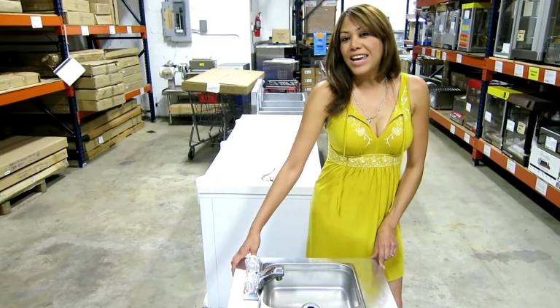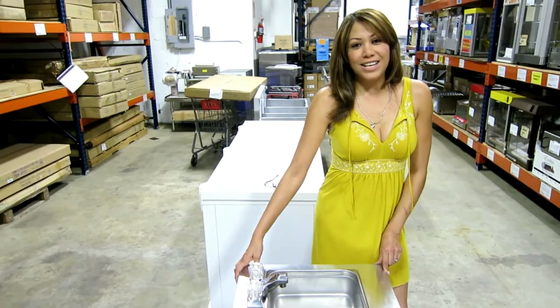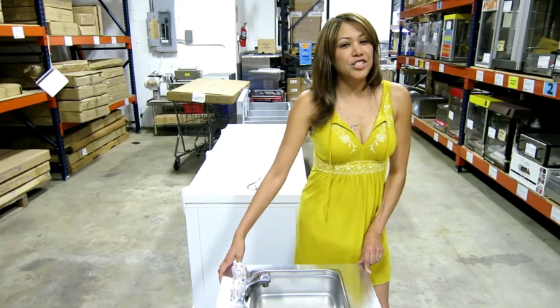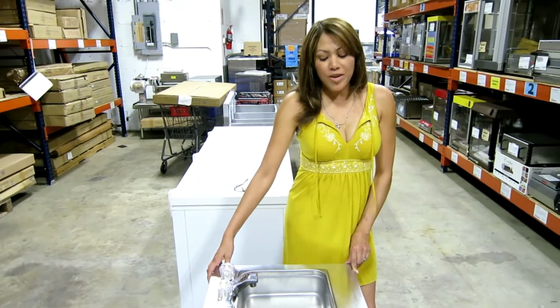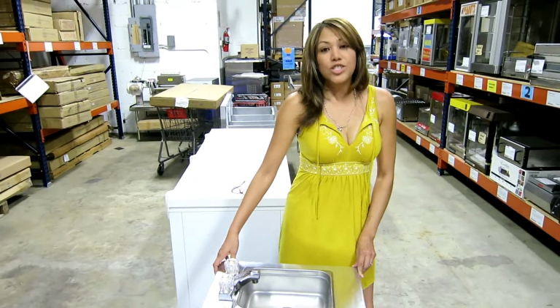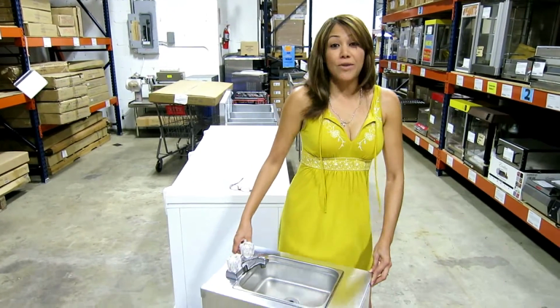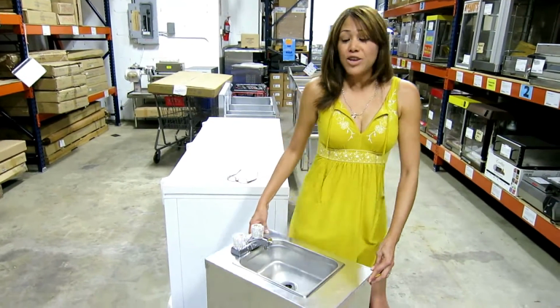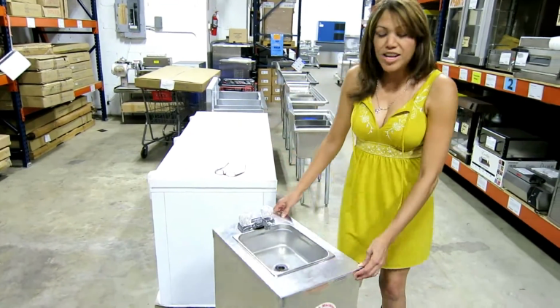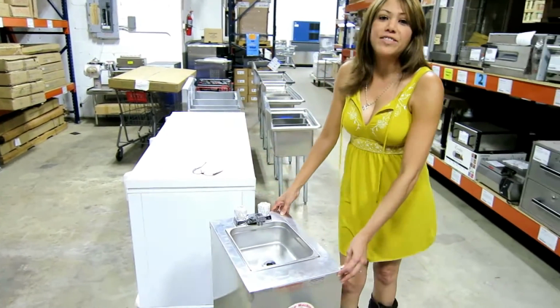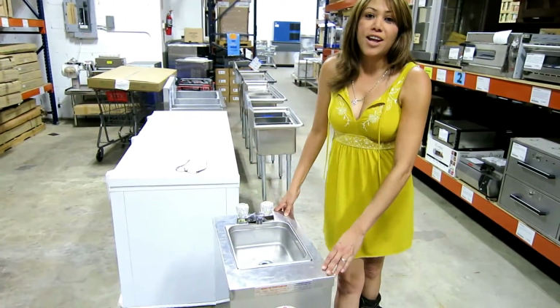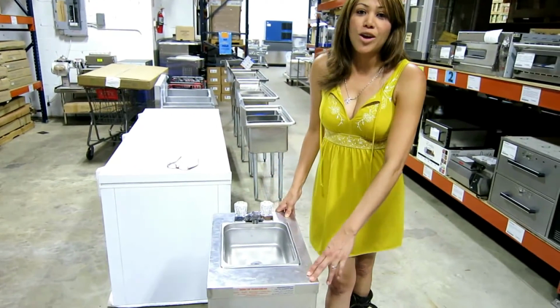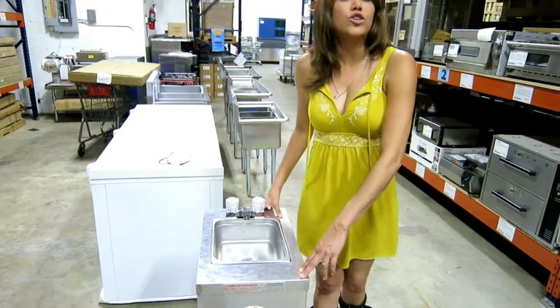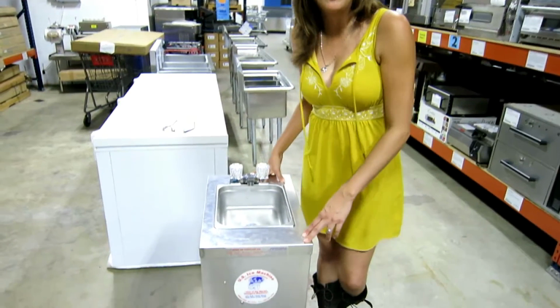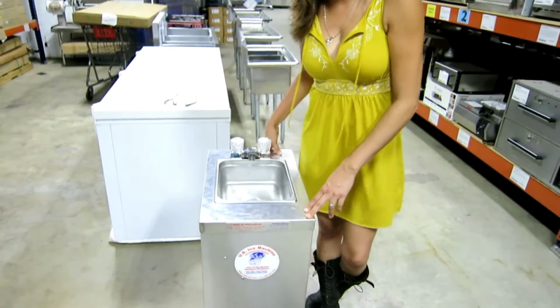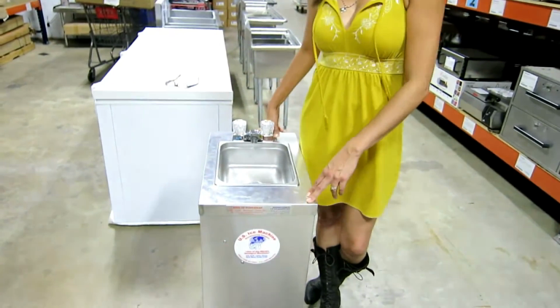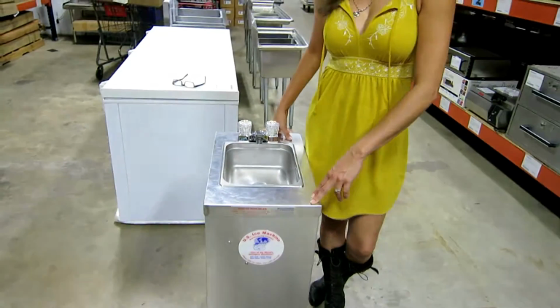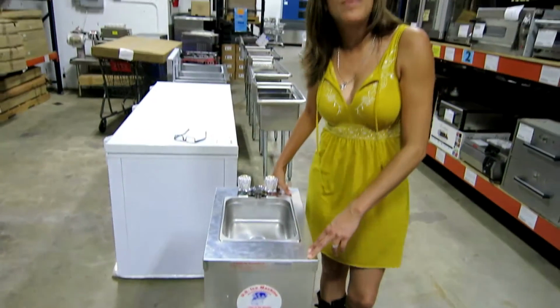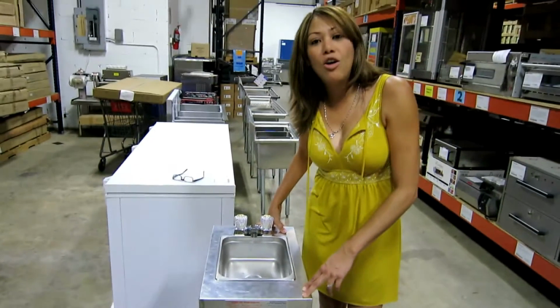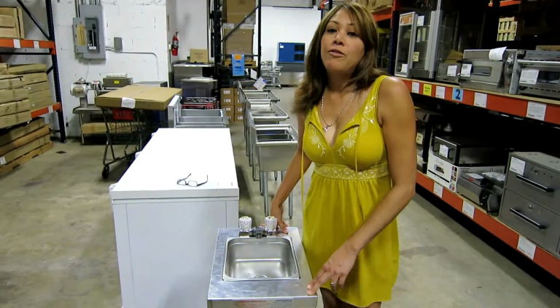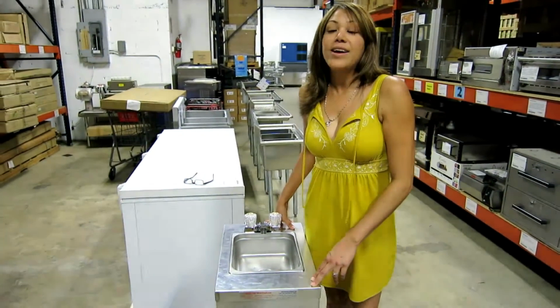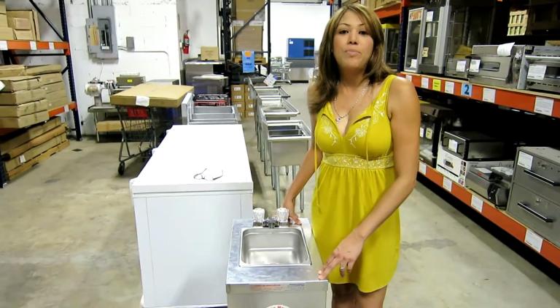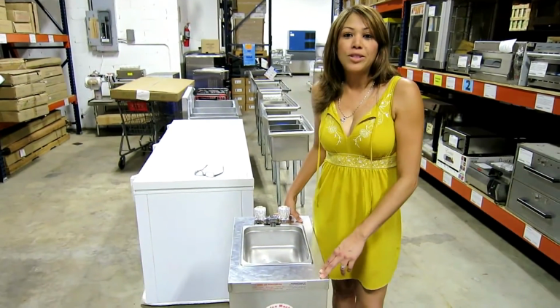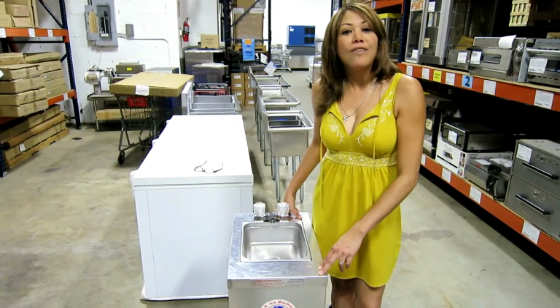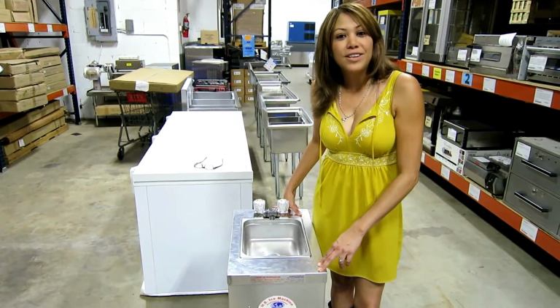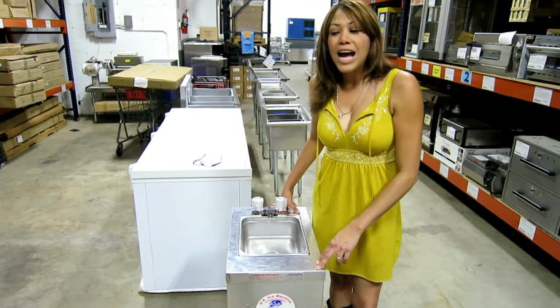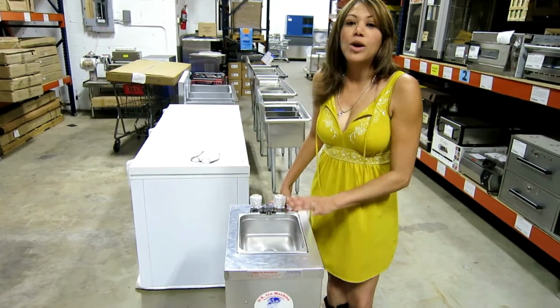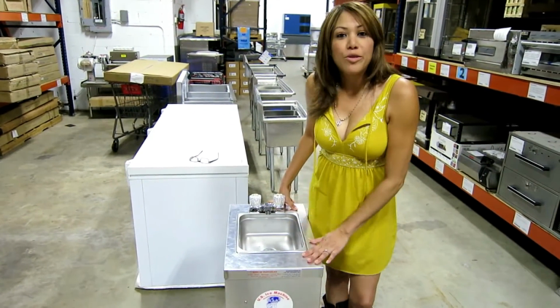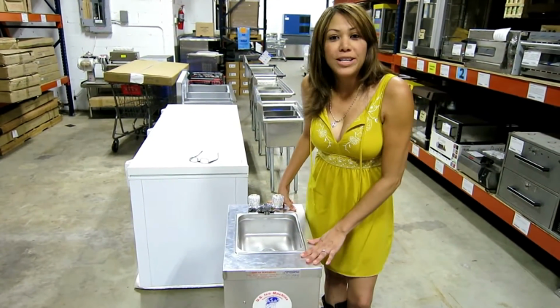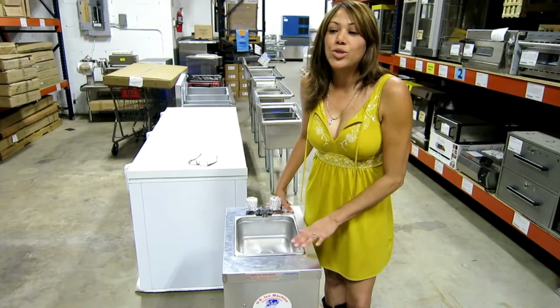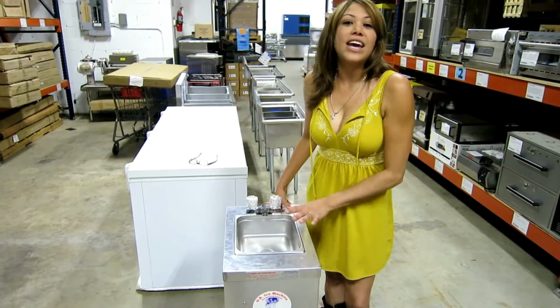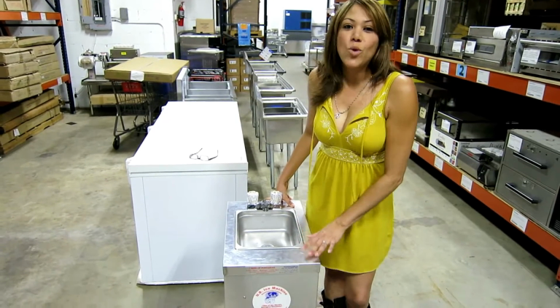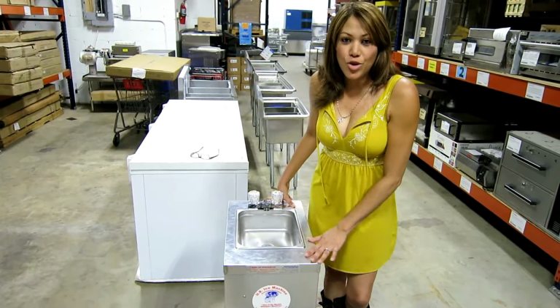It's very easy to carry. You can lift it and take it anywhere. It's good for parties. You know, it's required by law by the health department to have a sink, and this one is perfect to take anywhere you go.